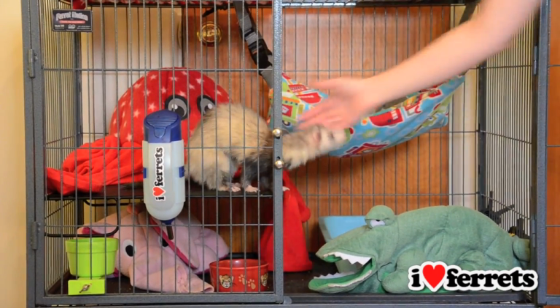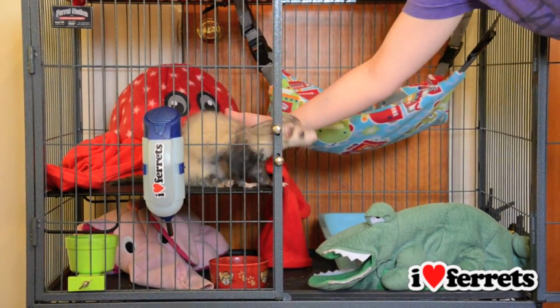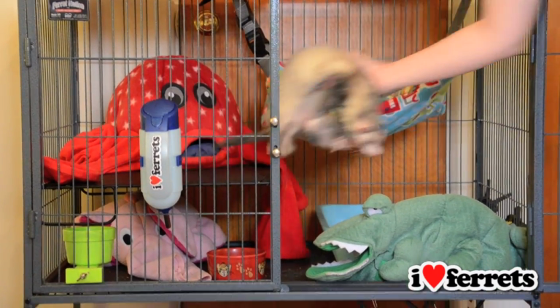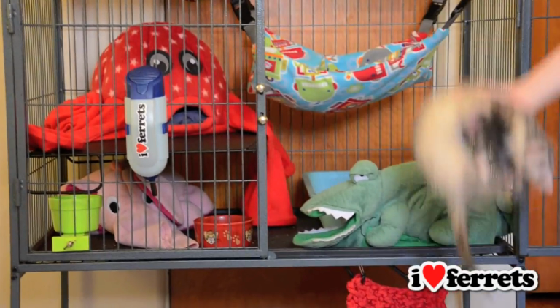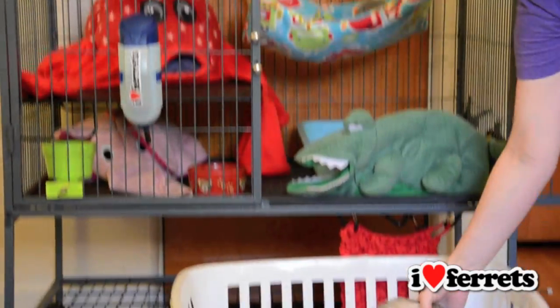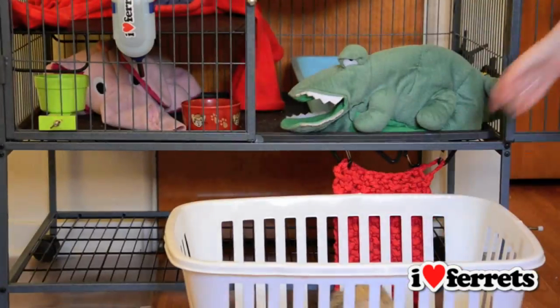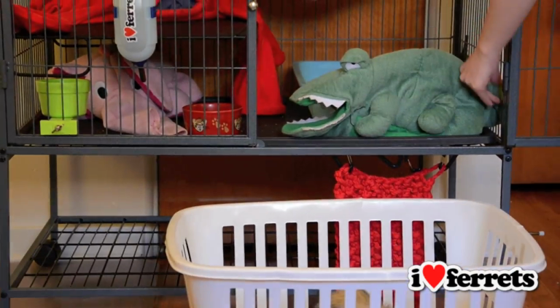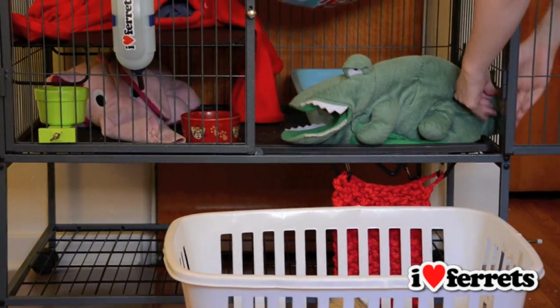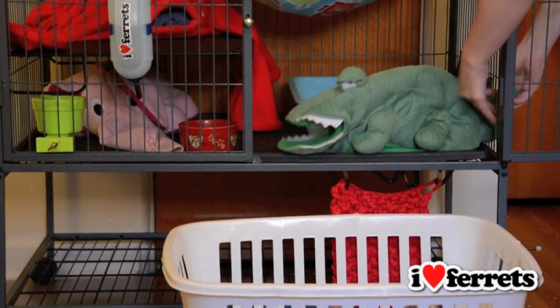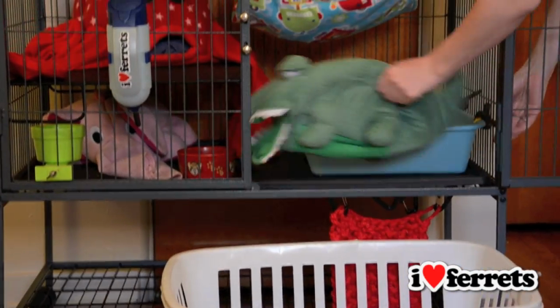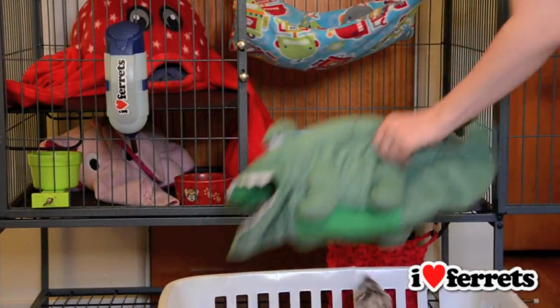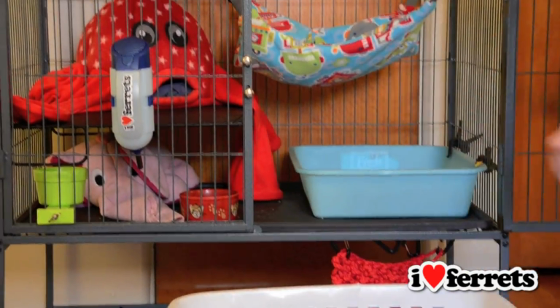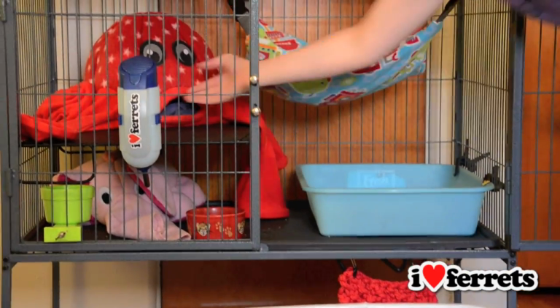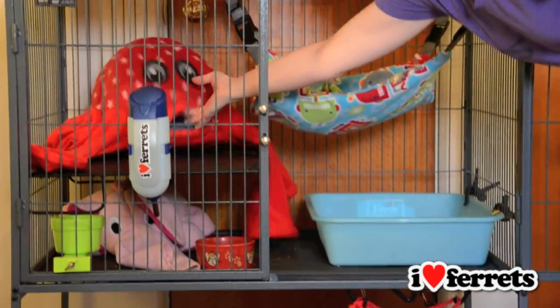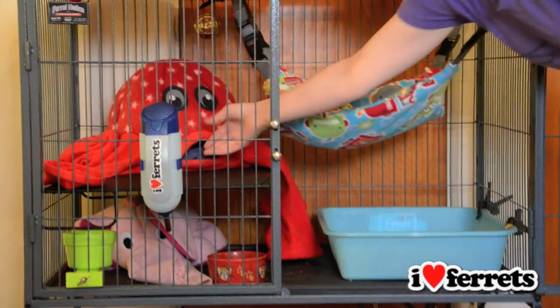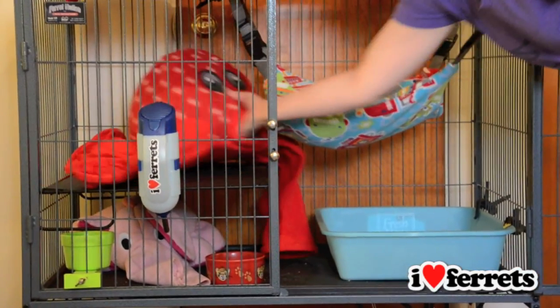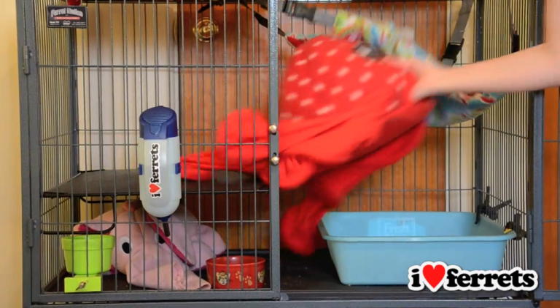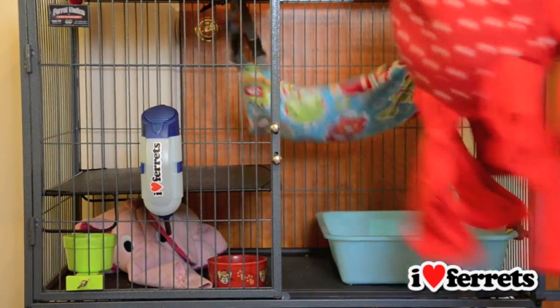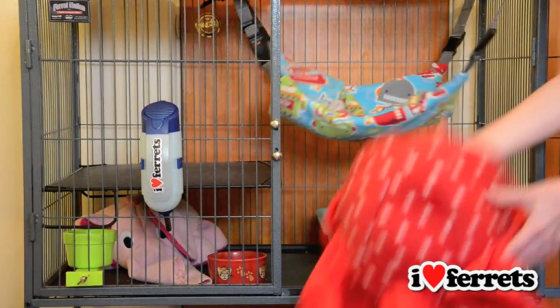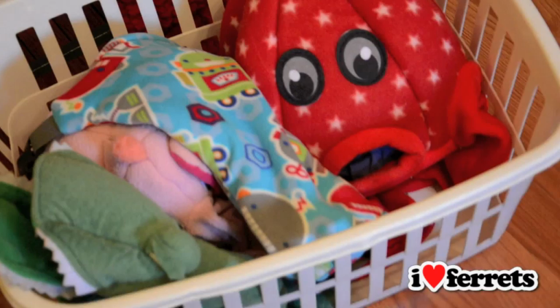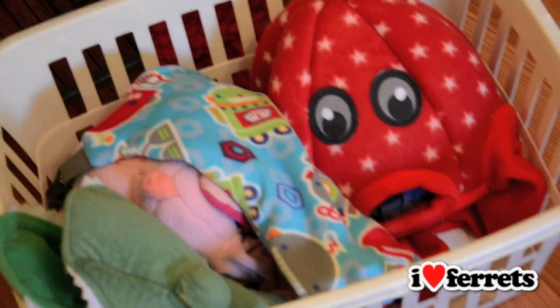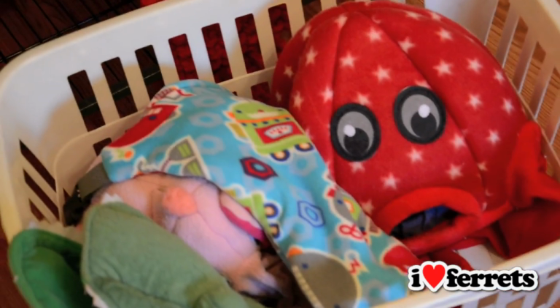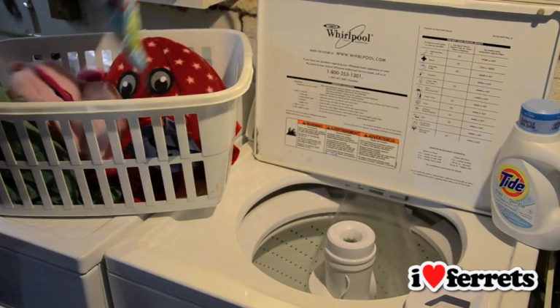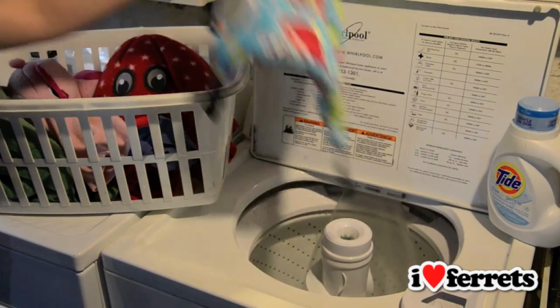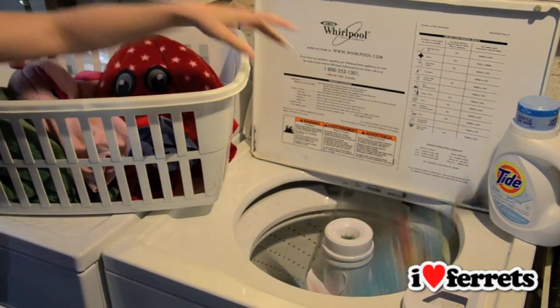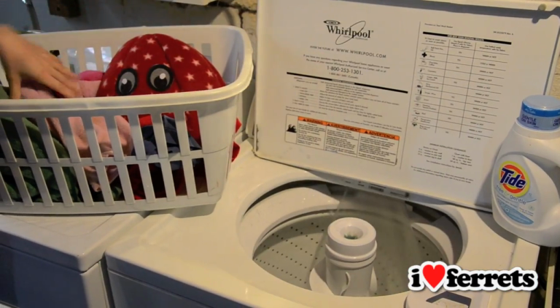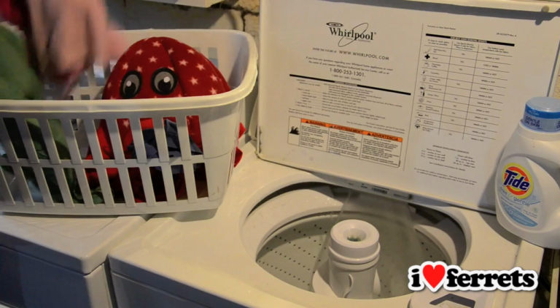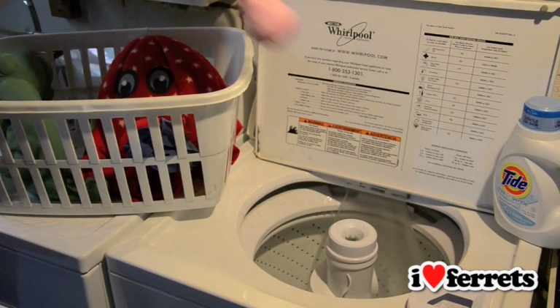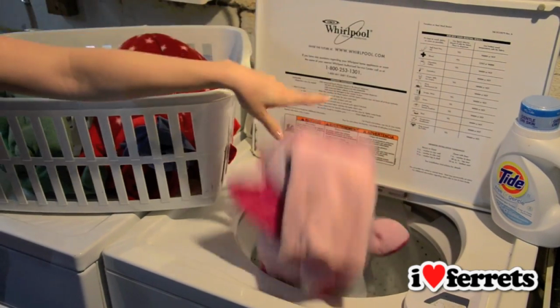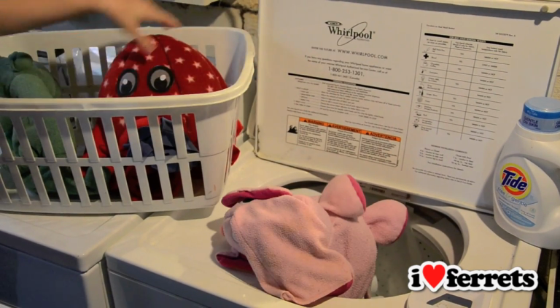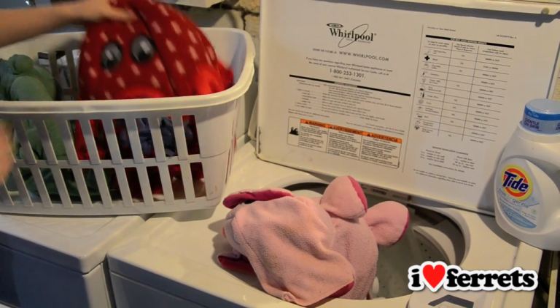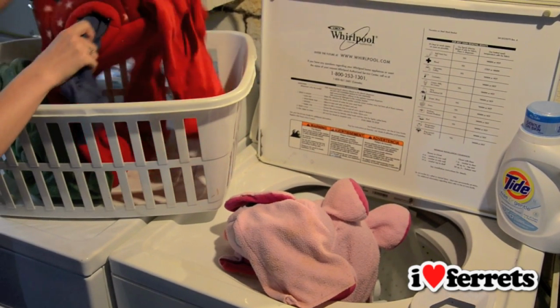Begin by removing all the bedding. We suggest using washable fabrics instead of wood chips or disposable bedding. Not only is it cheaper, it's also better for odor control. All fabric bedding should be washed and dried weekly using a gentle detergent.